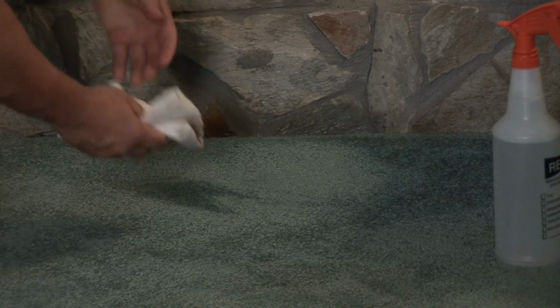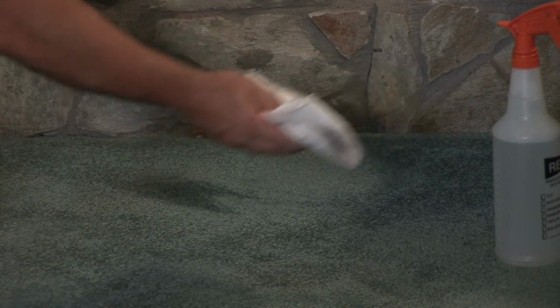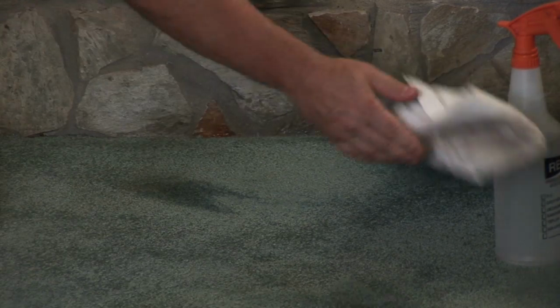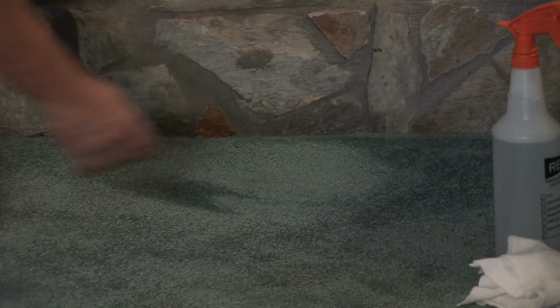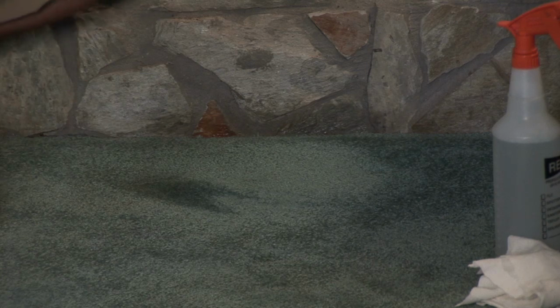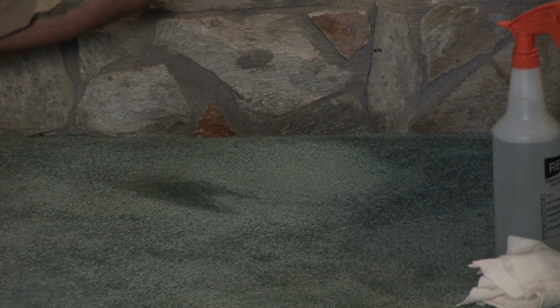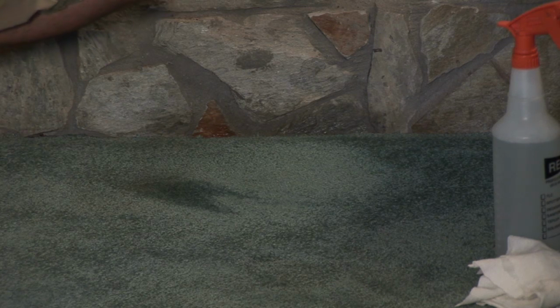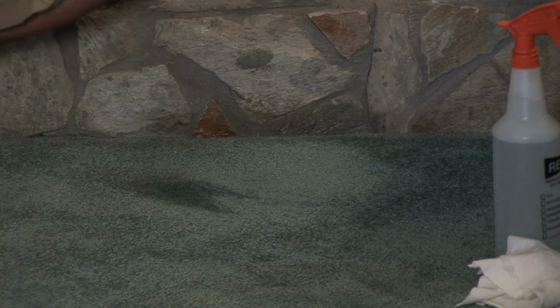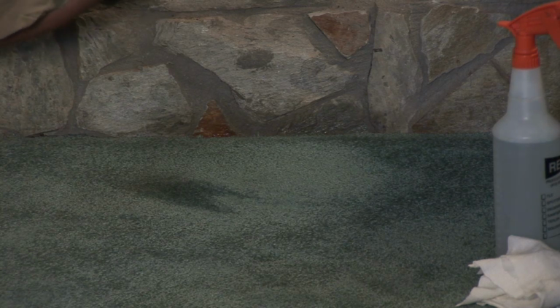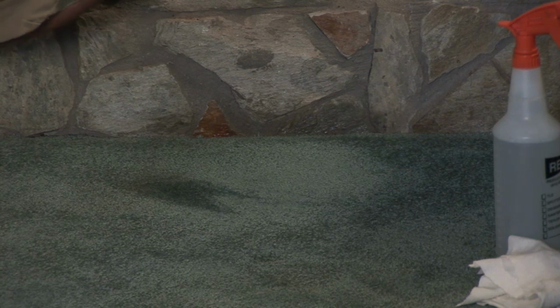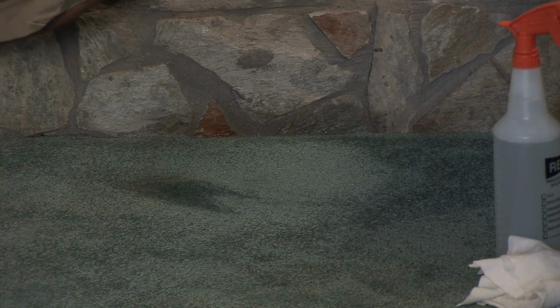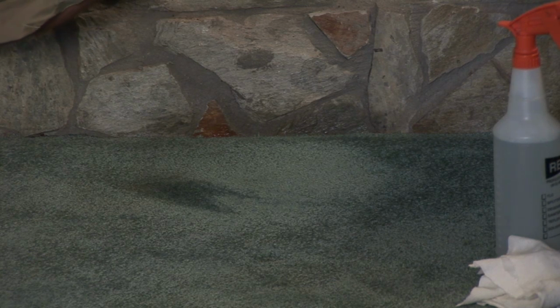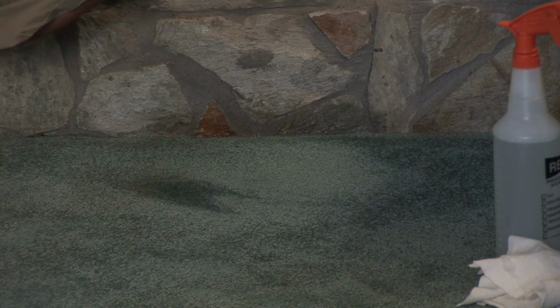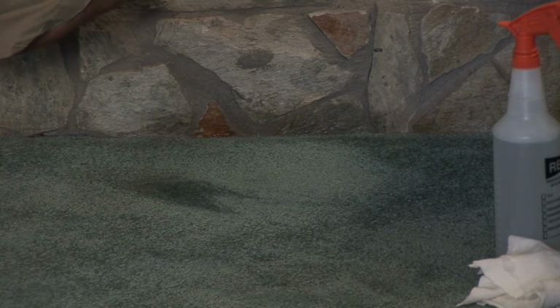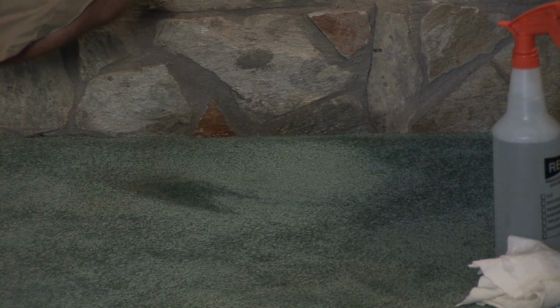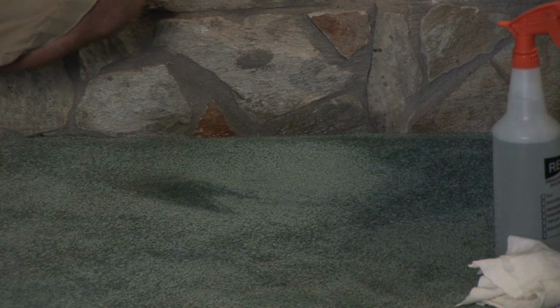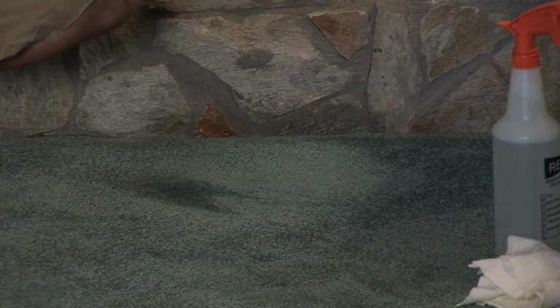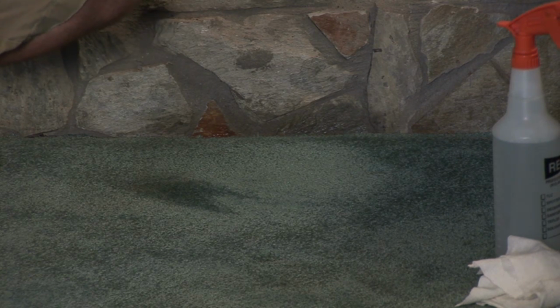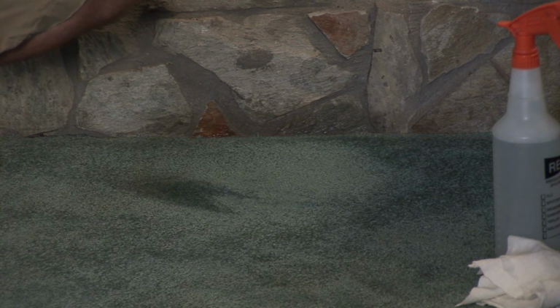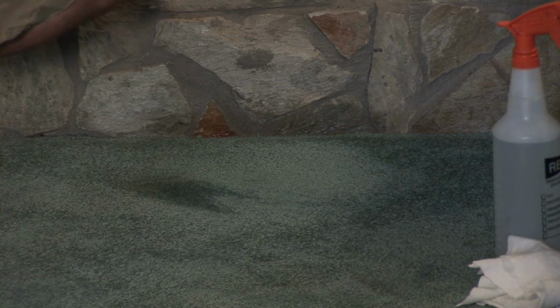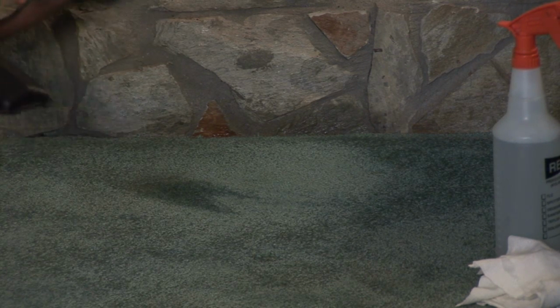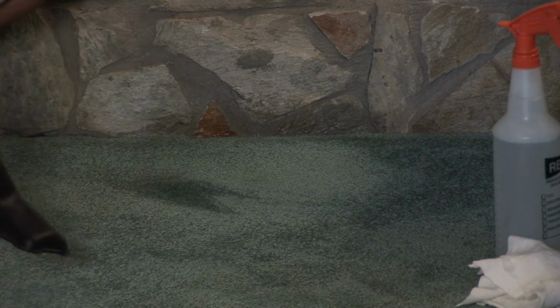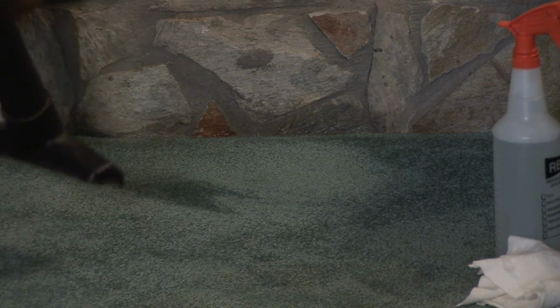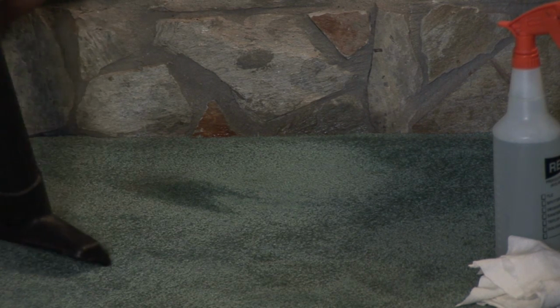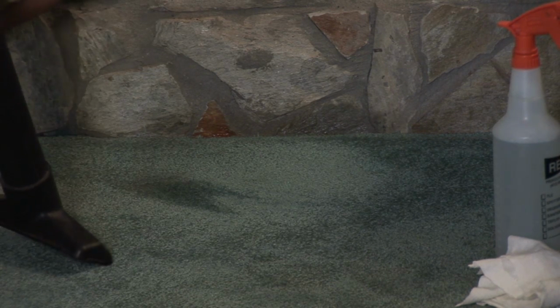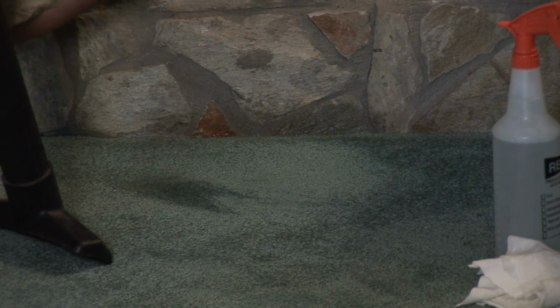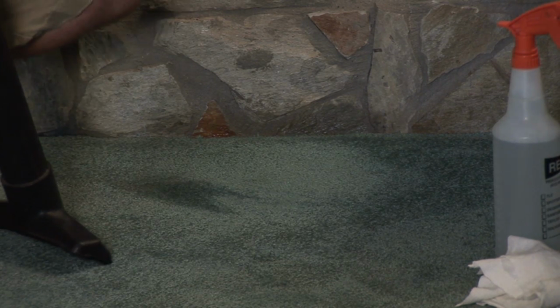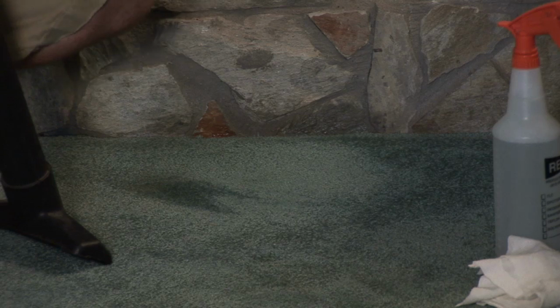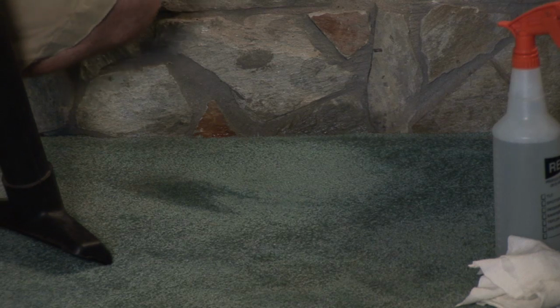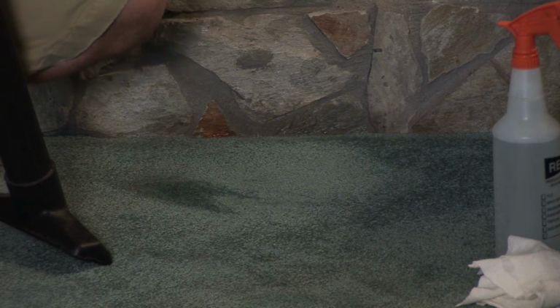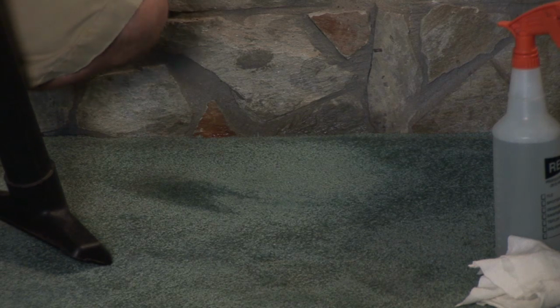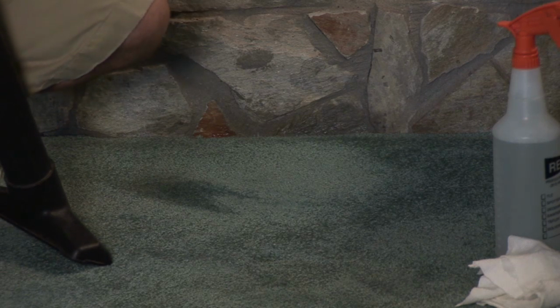Once you've gotten it all up, or at least most of it, you want to take your shop vac. The shop vac is going to get out all that moisture and all the soap out of the carpet.